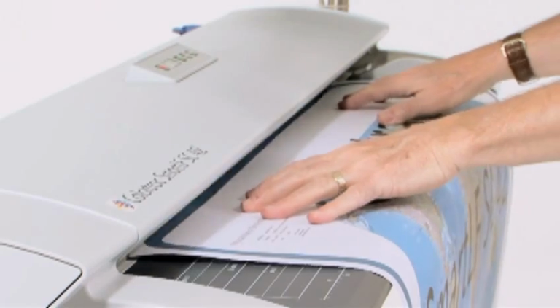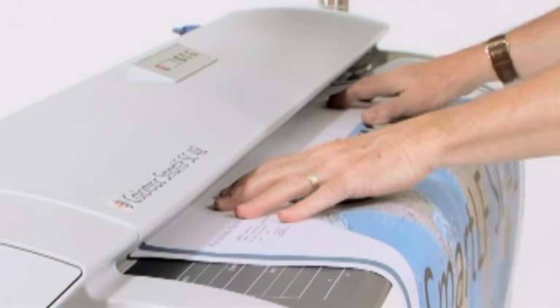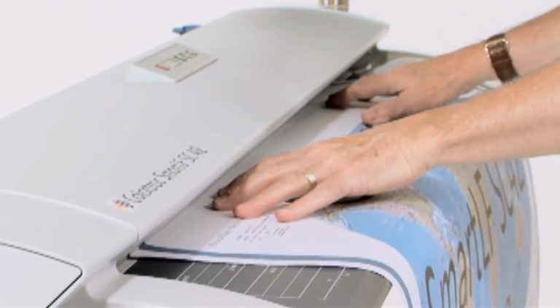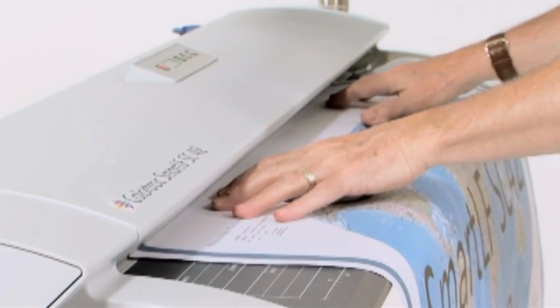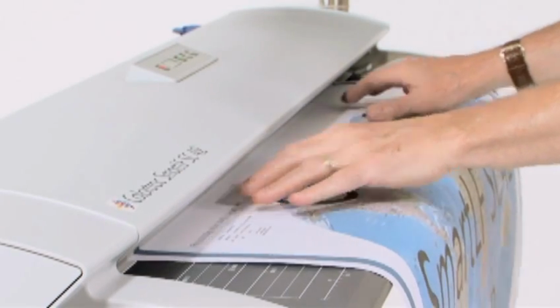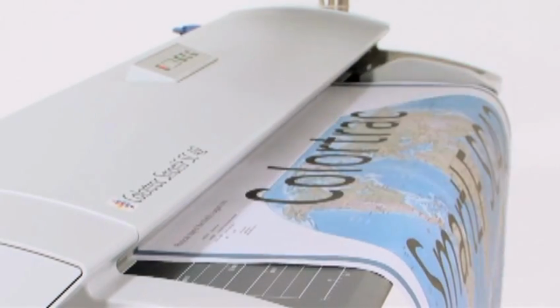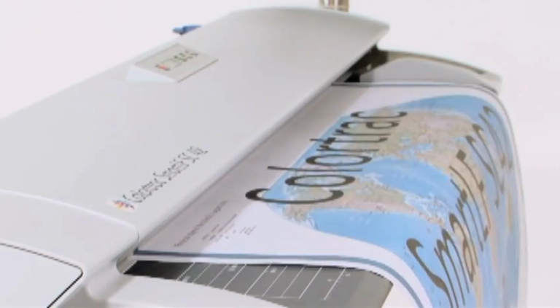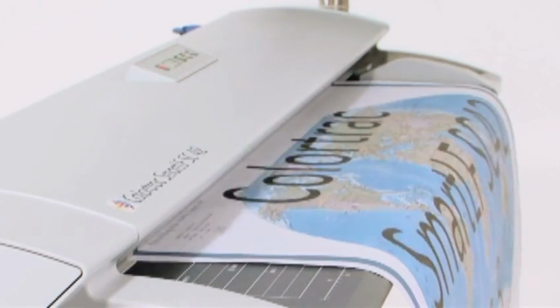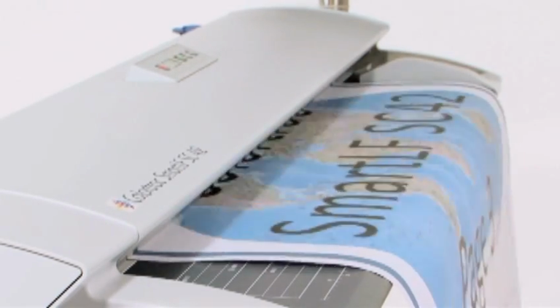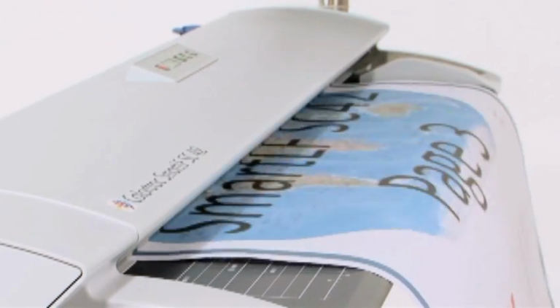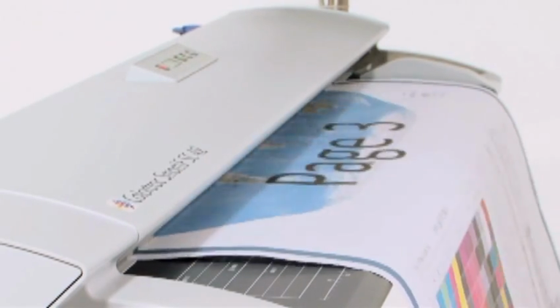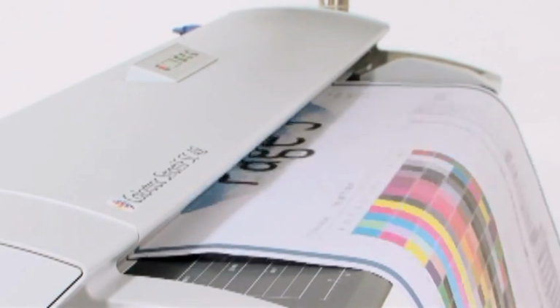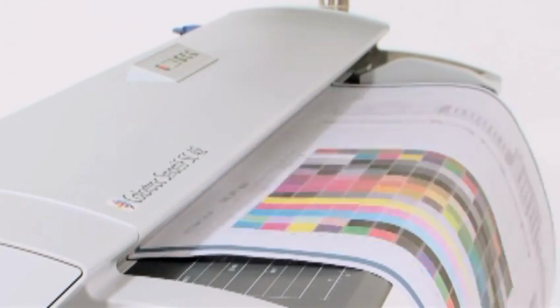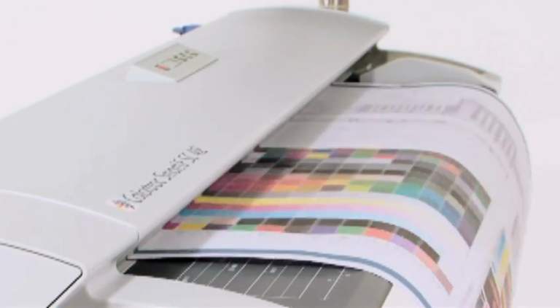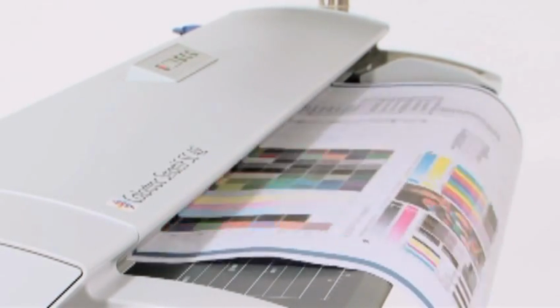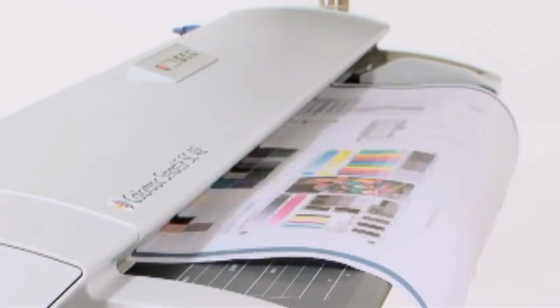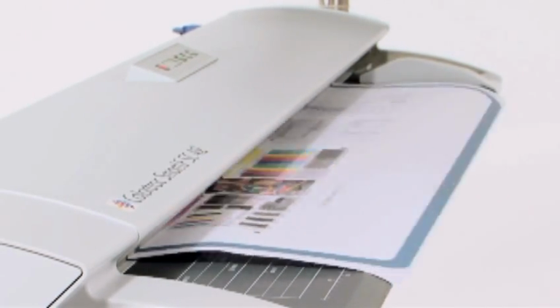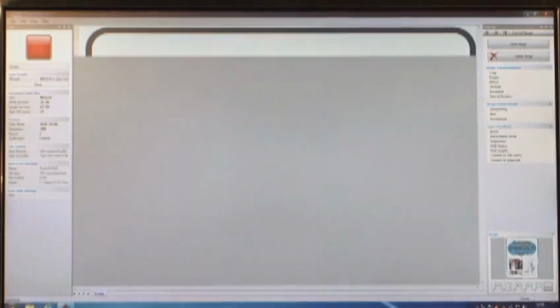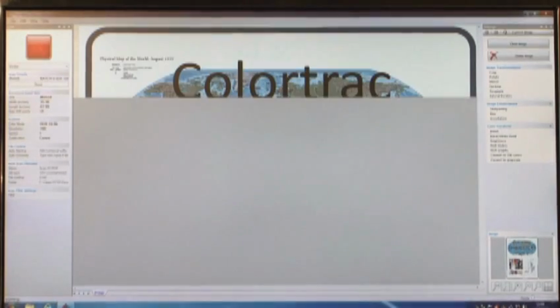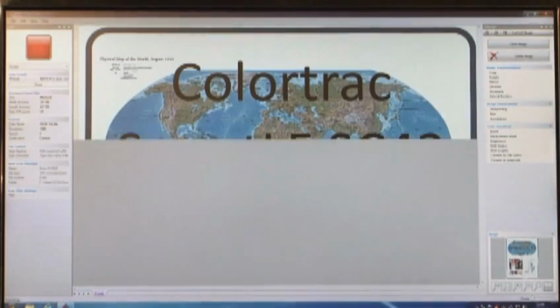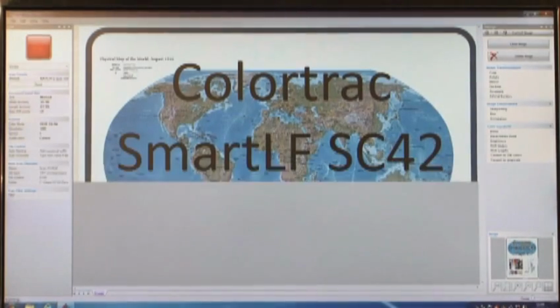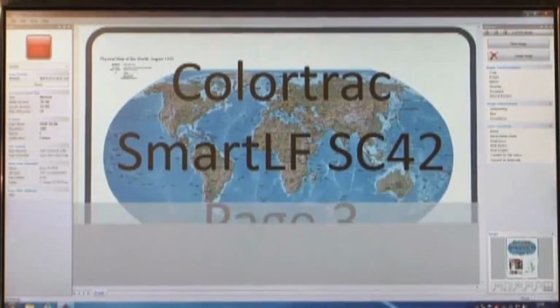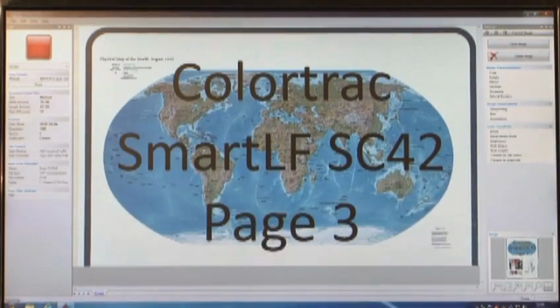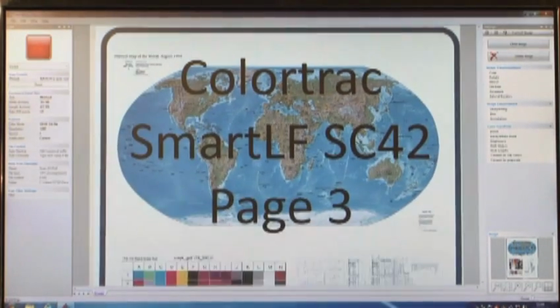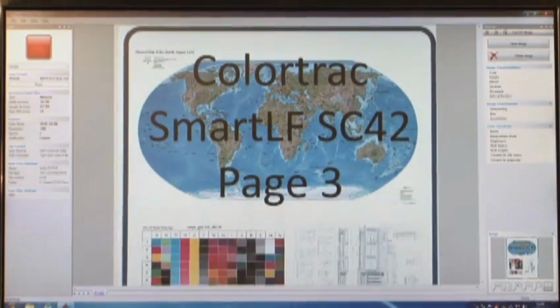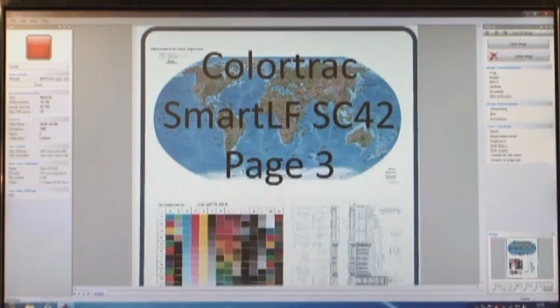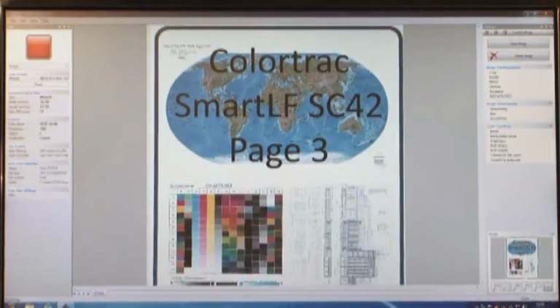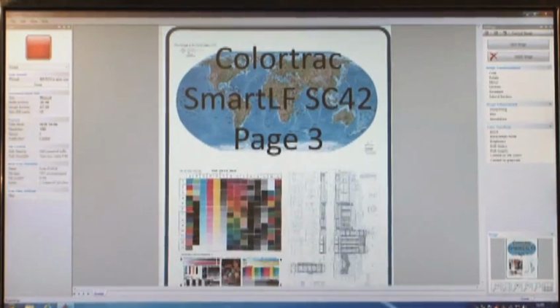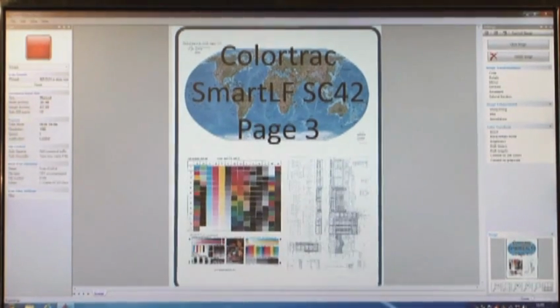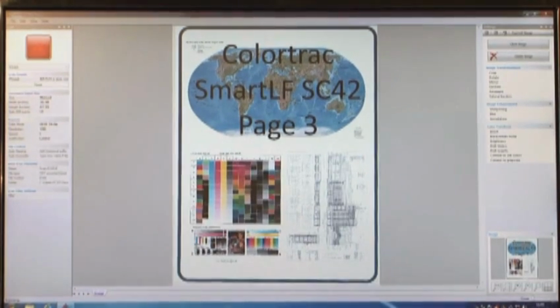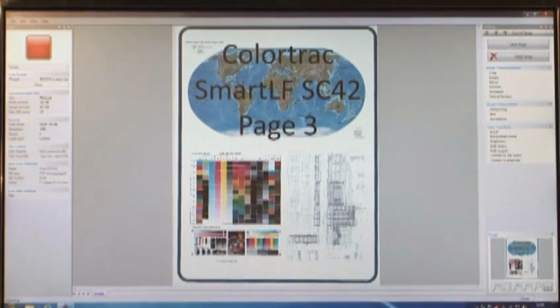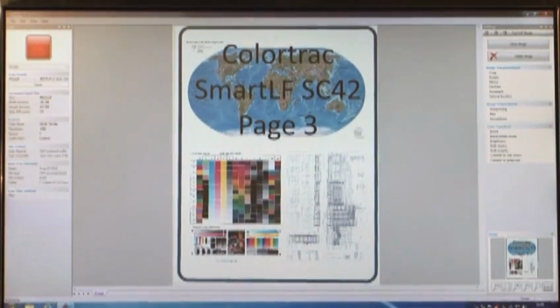And like all ColorTrack scanners, you only scan a document once. You don't need preview scans to adjust your settings for a rescan, because all editing is applied after the scan.